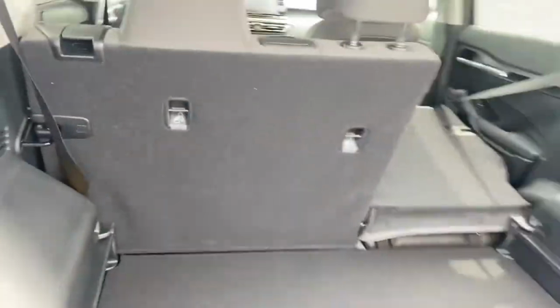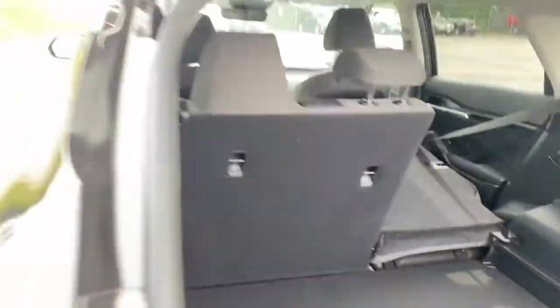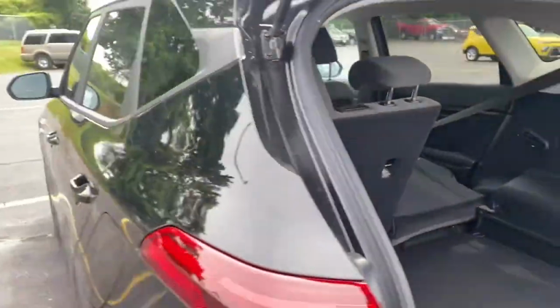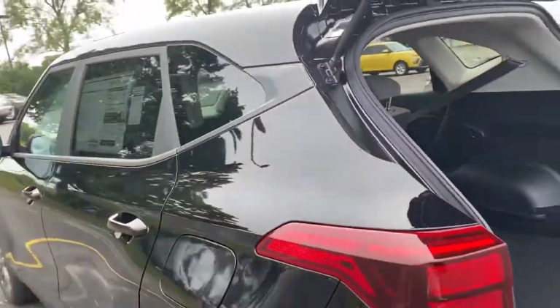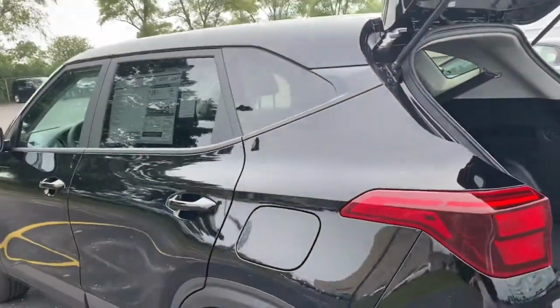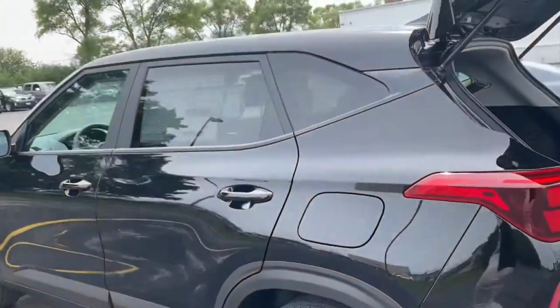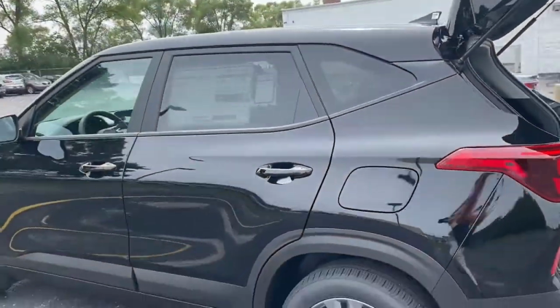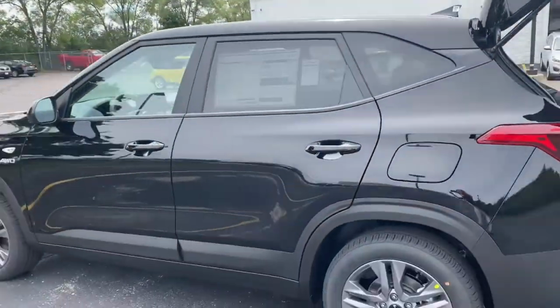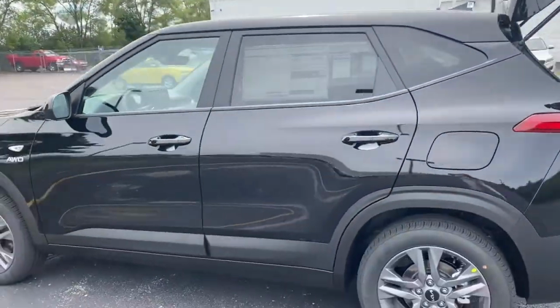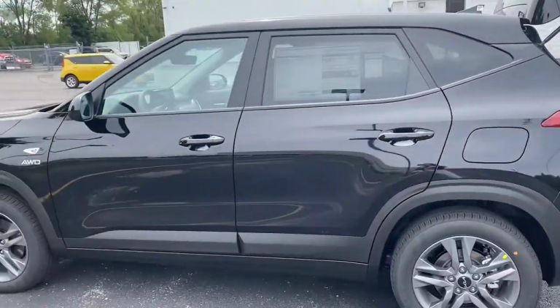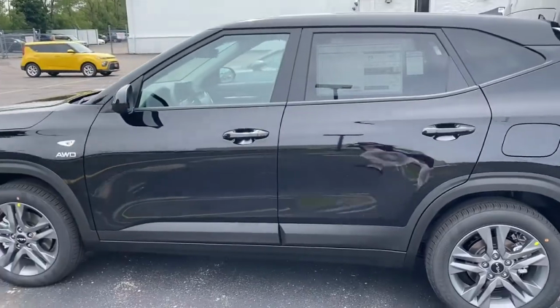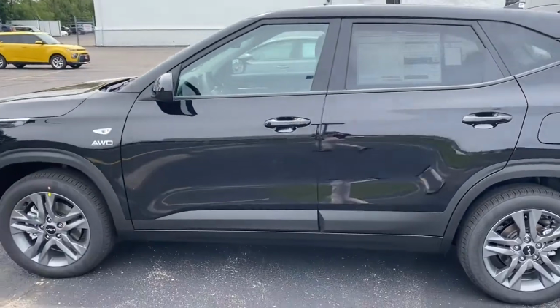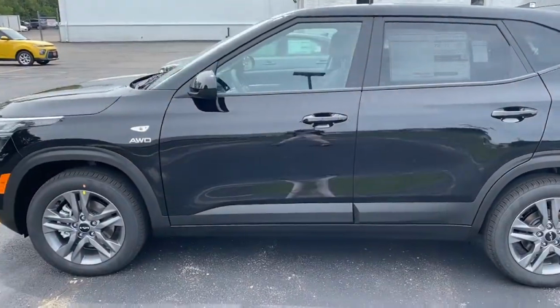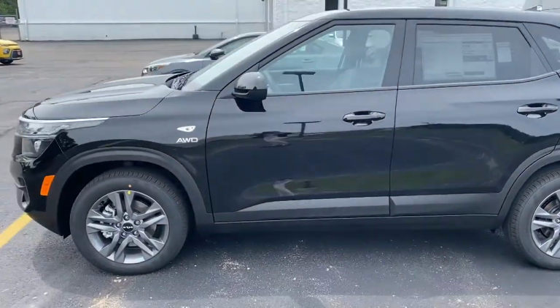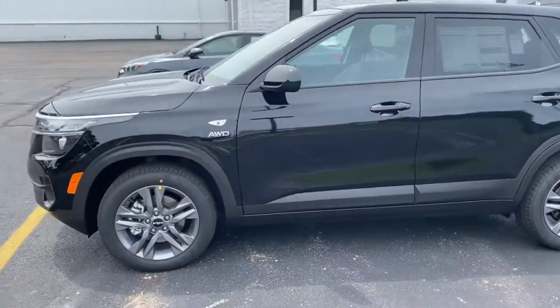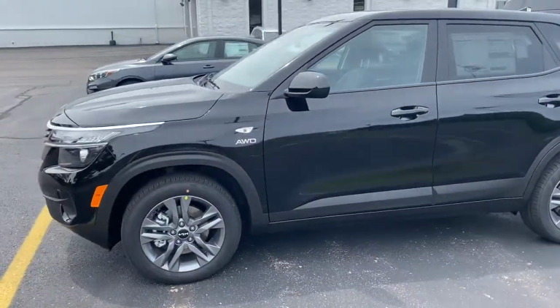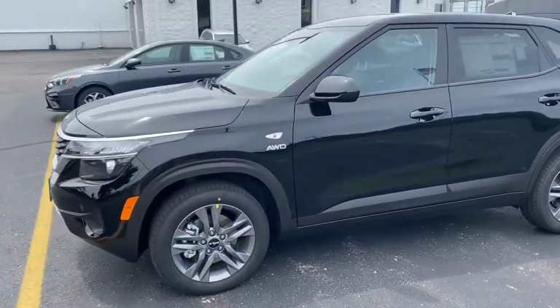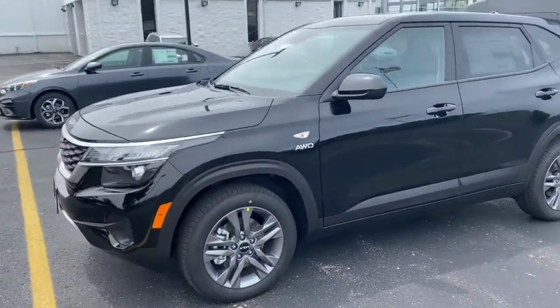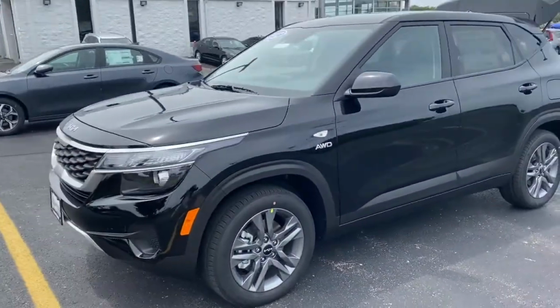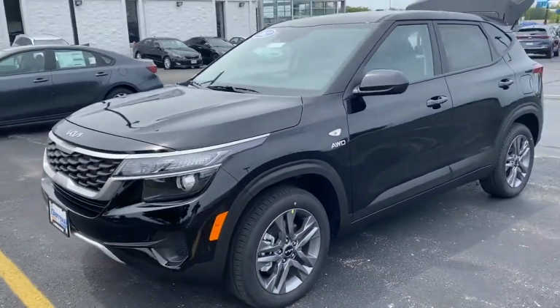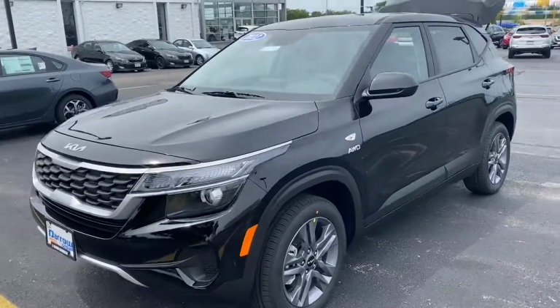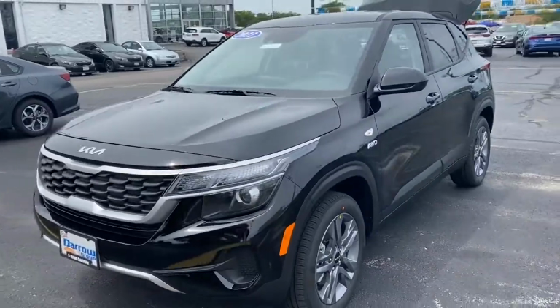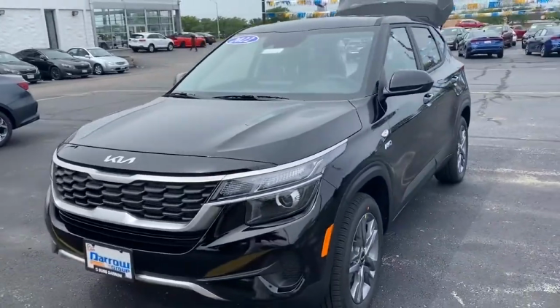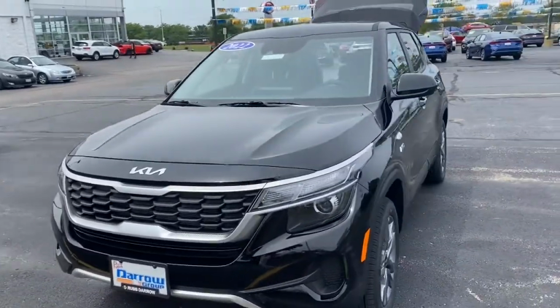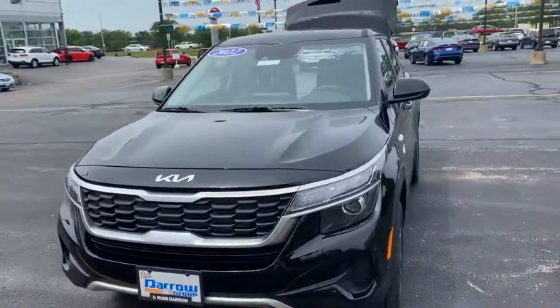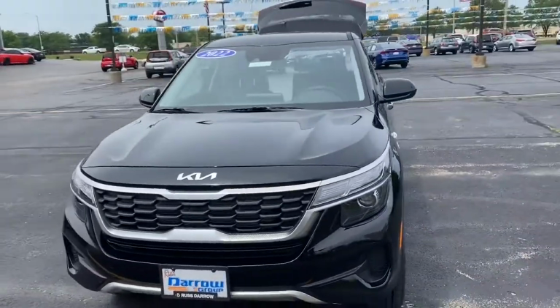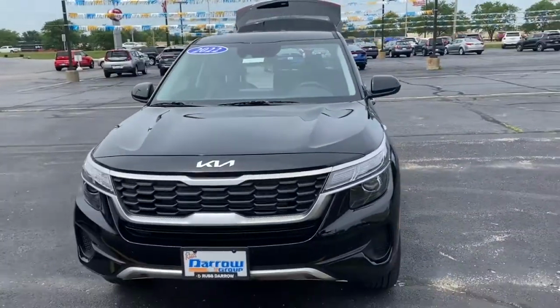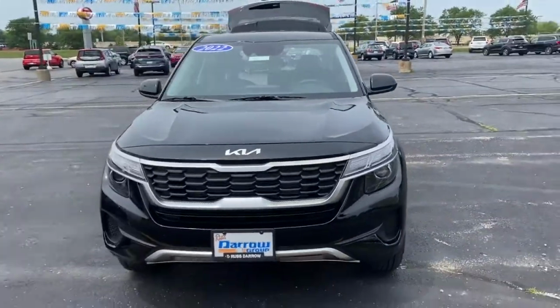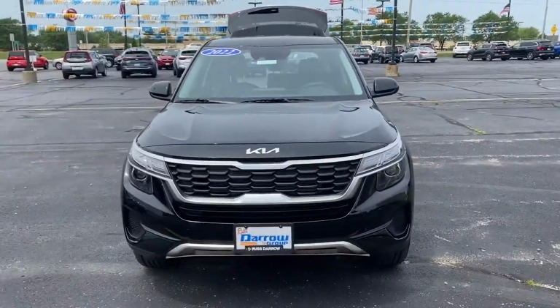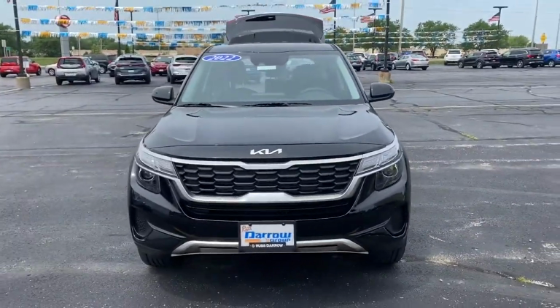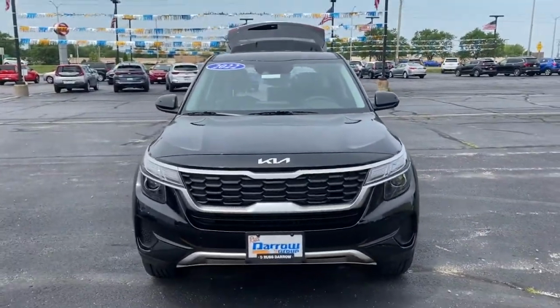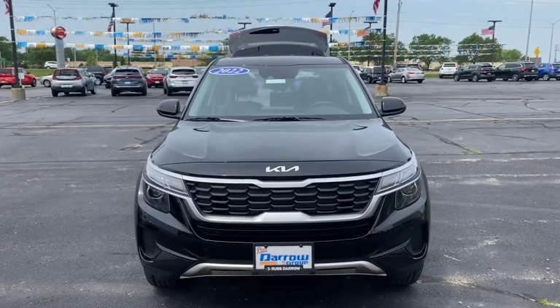Again, this is a 2022 Kia Seltos LX. If you have any questions about this vehicle or any of the other vehicles on our lot, give us a call over at Restero Key in Waukesha — 262-547-1300. Hope to hear from you soon!